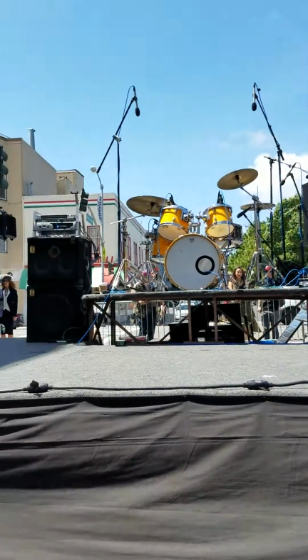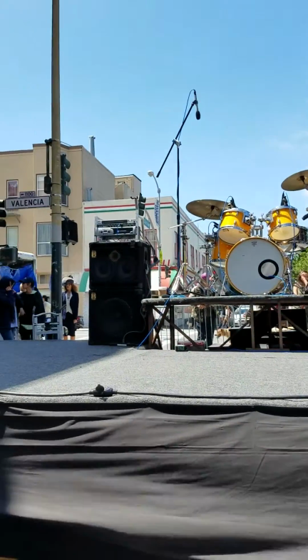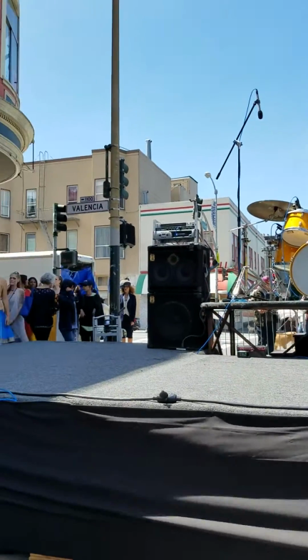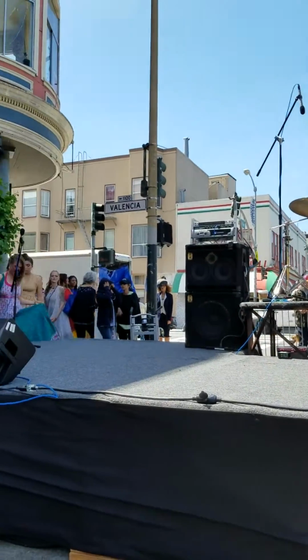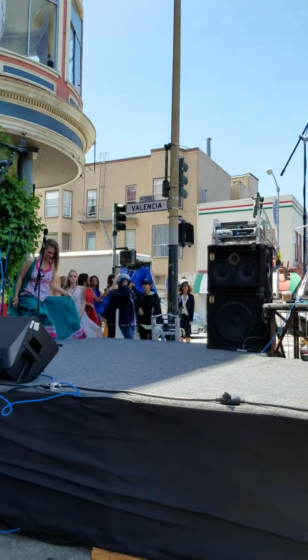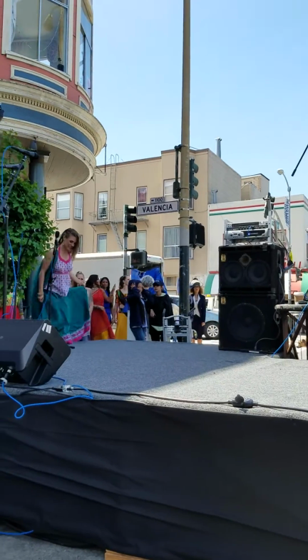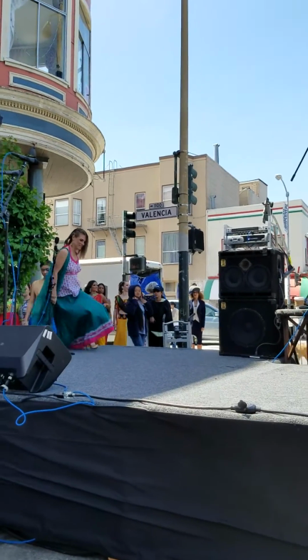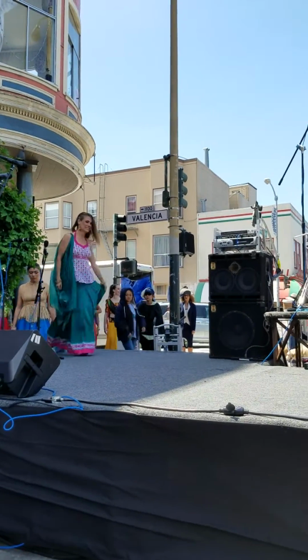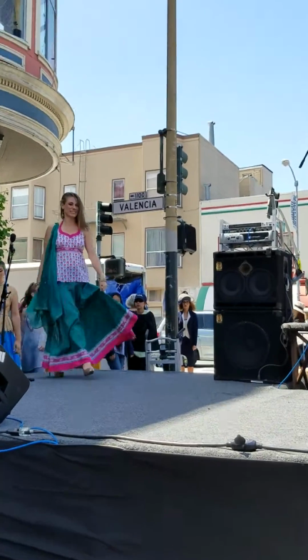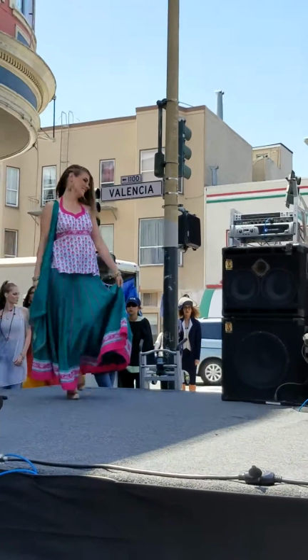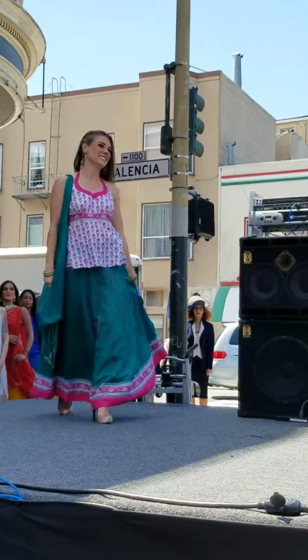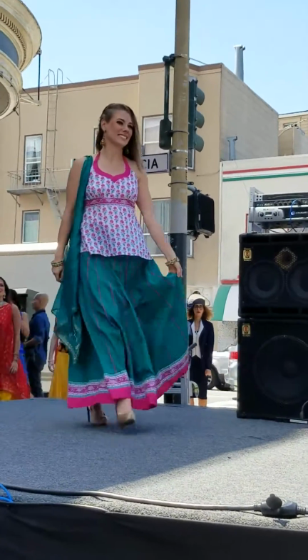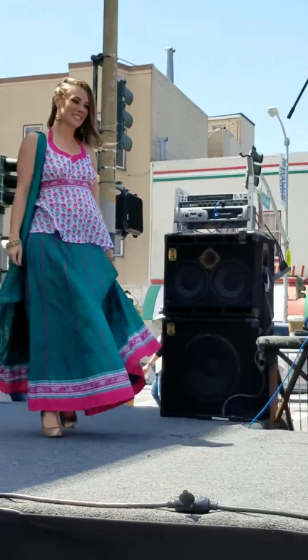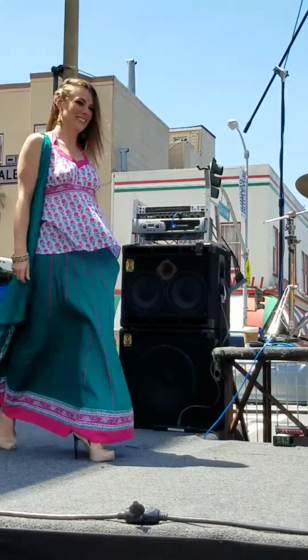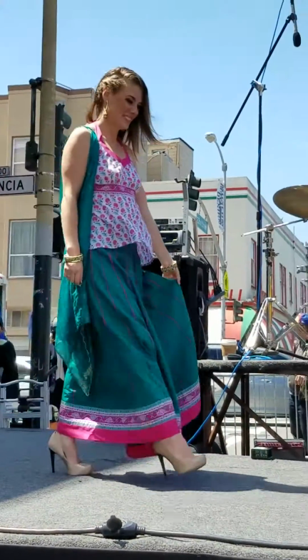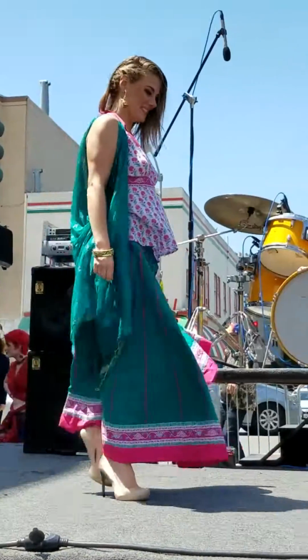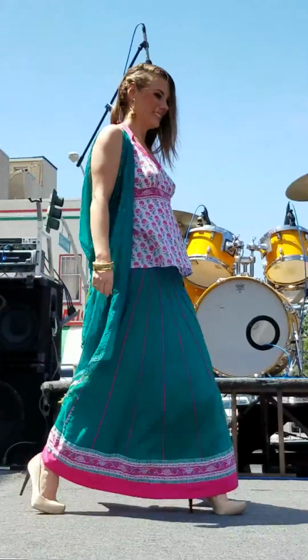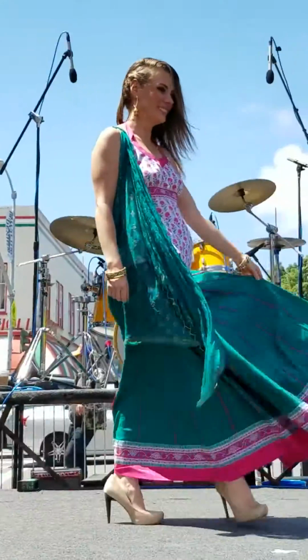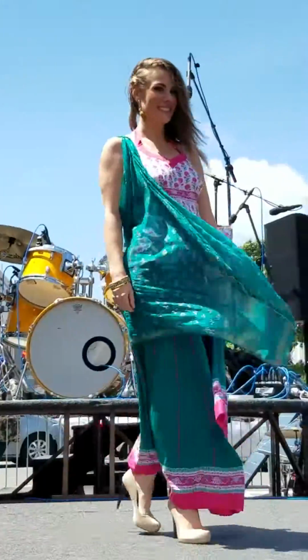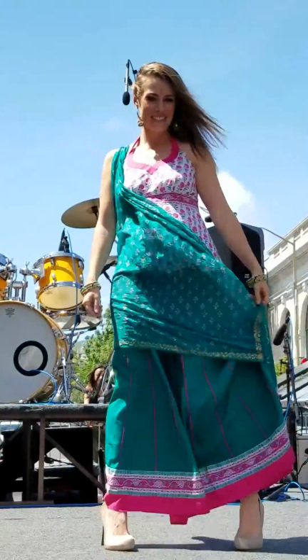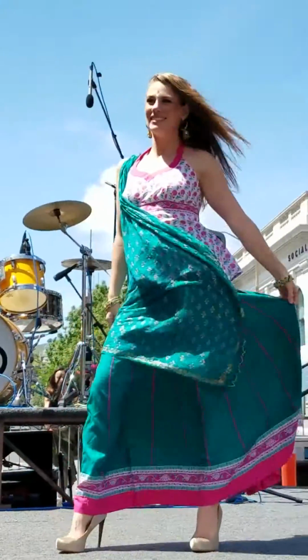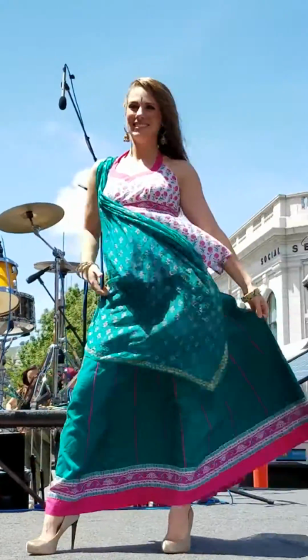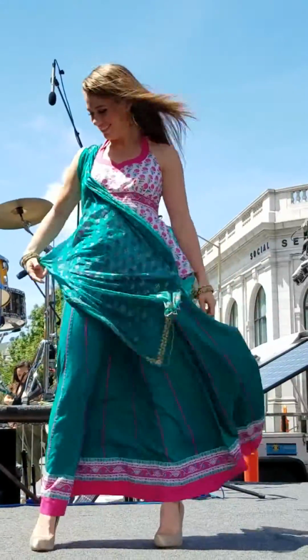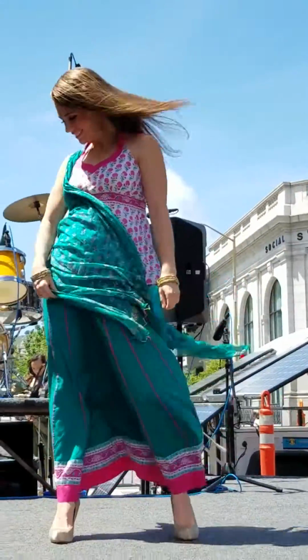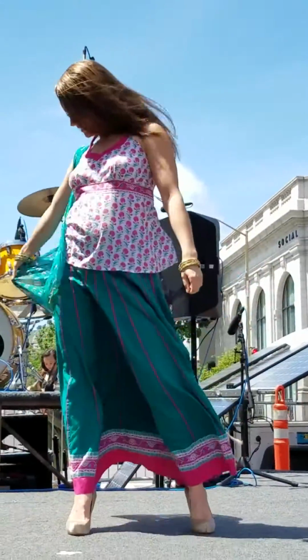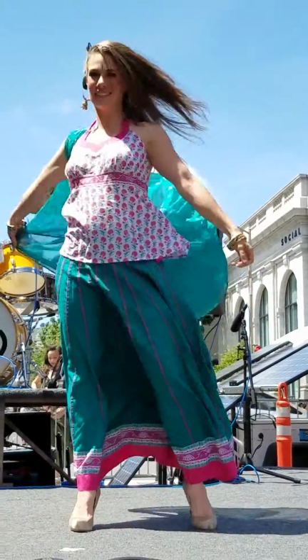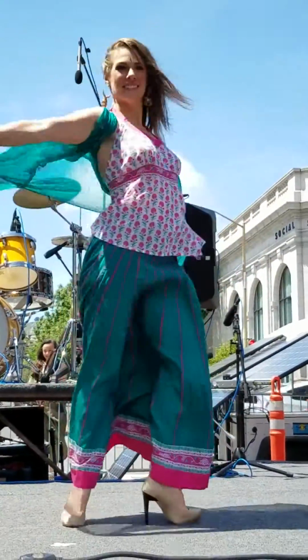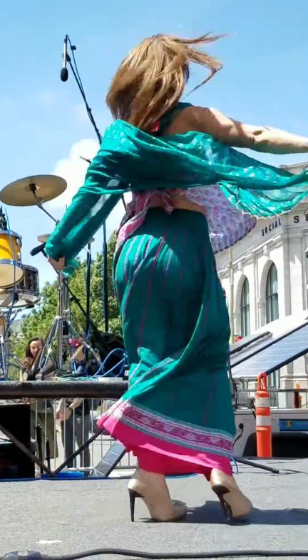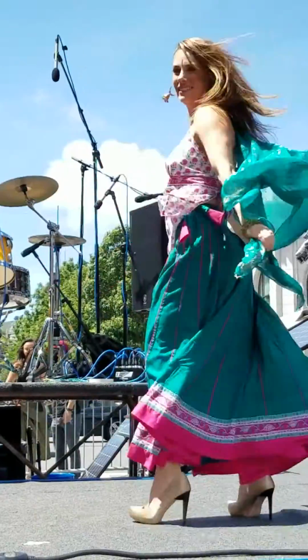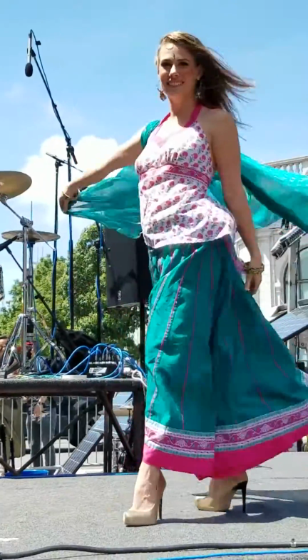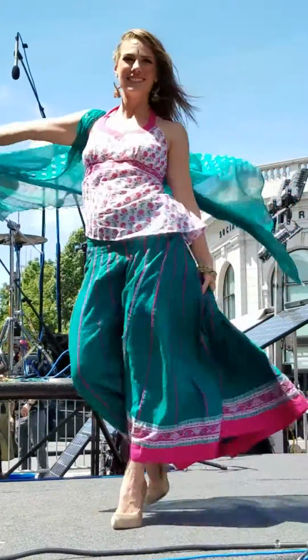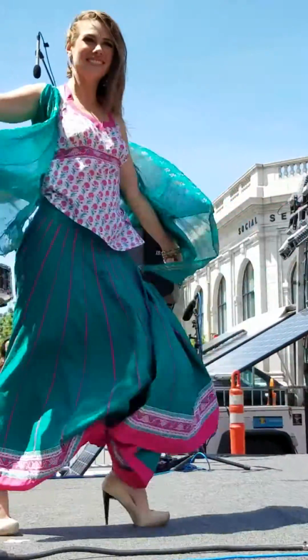Our next model. Oh, this is so beautiful and soothing. I love the pink and the green and the silk. Stunning.